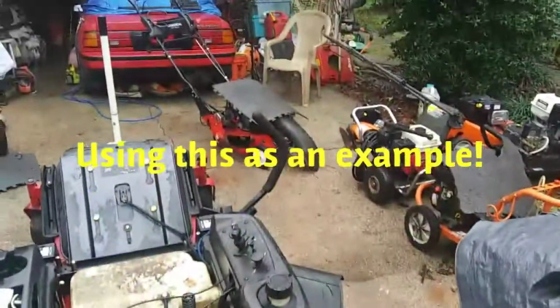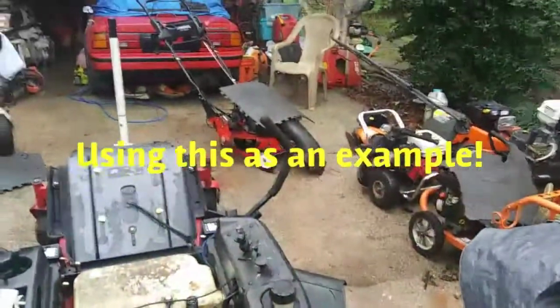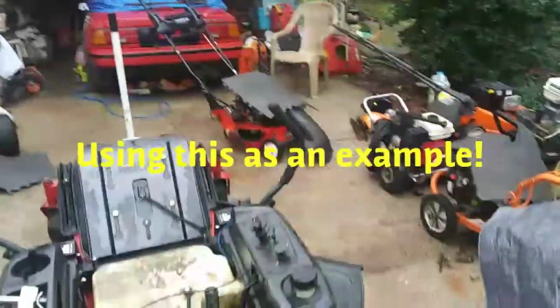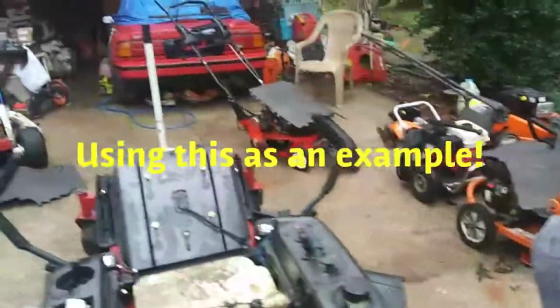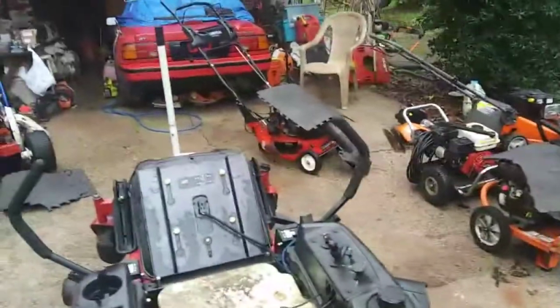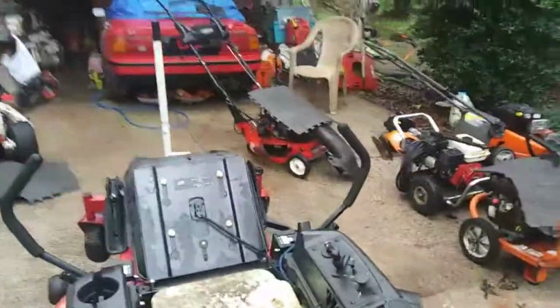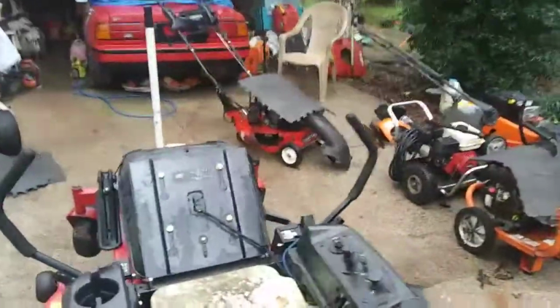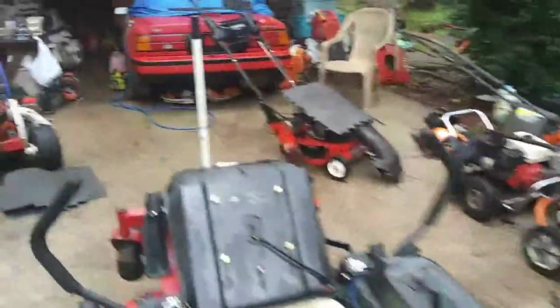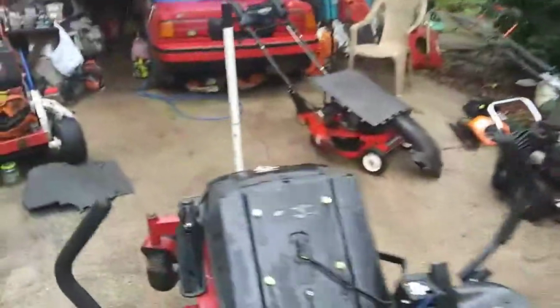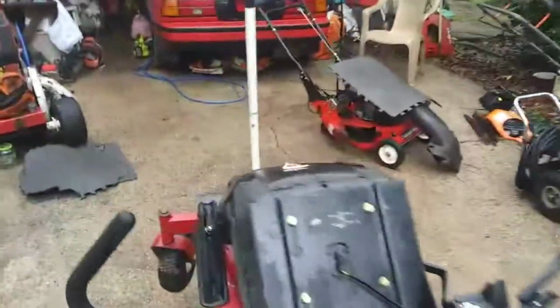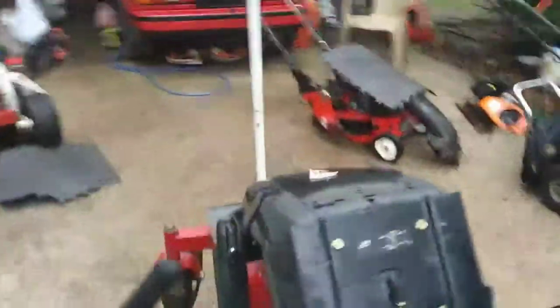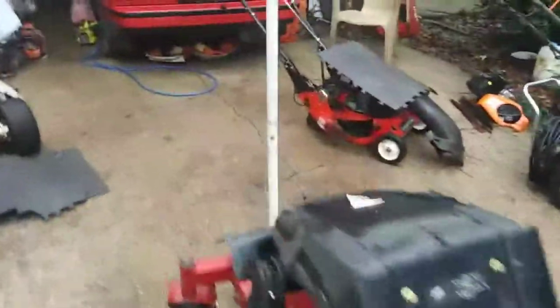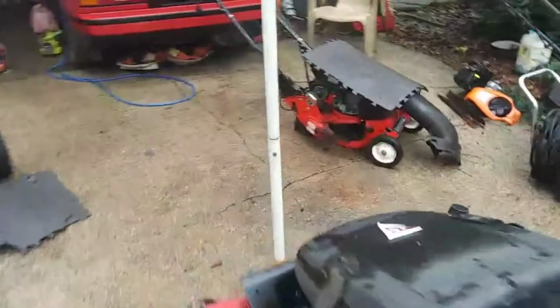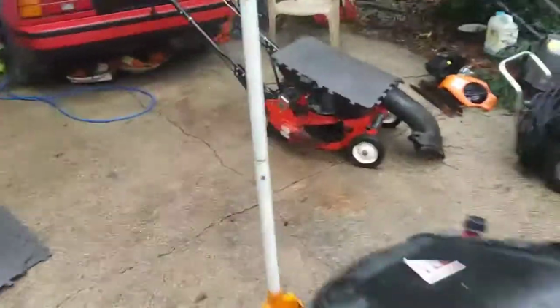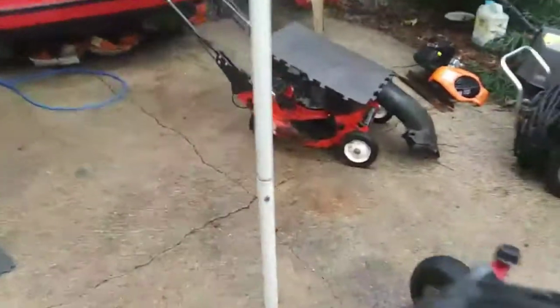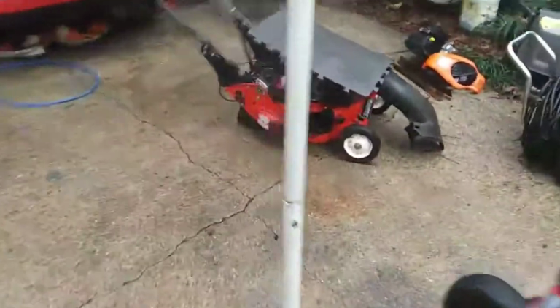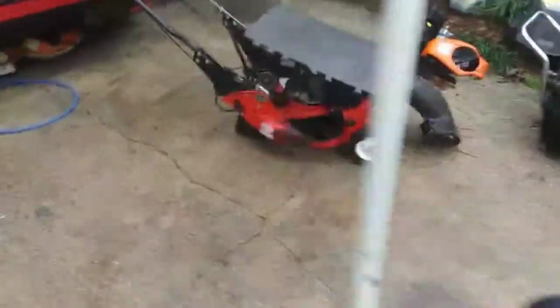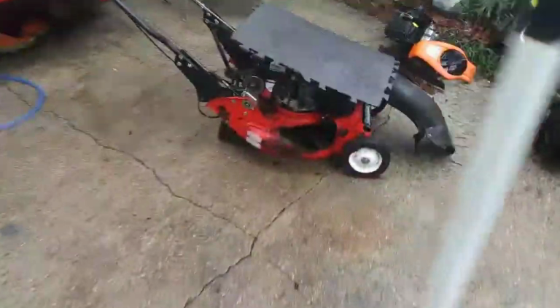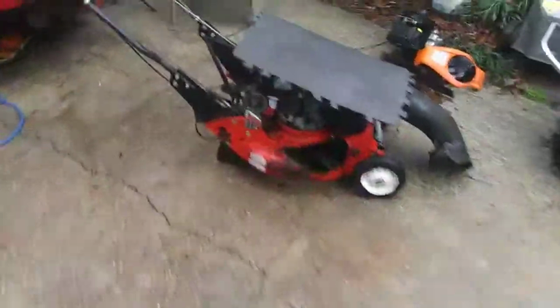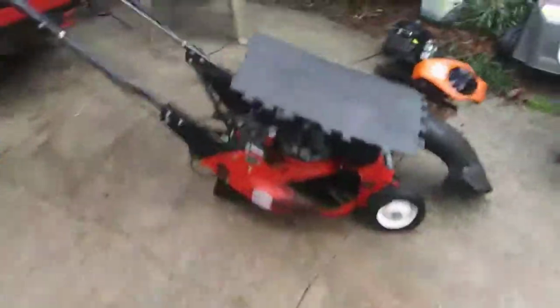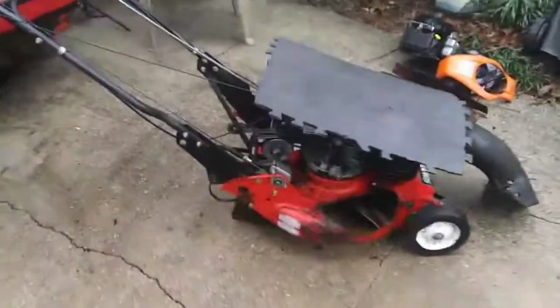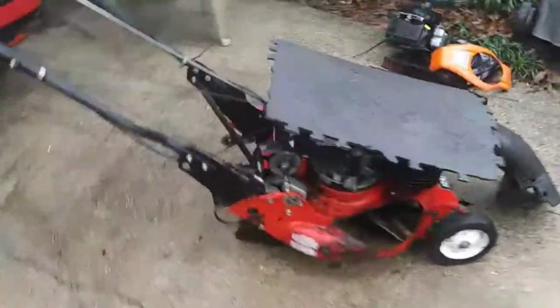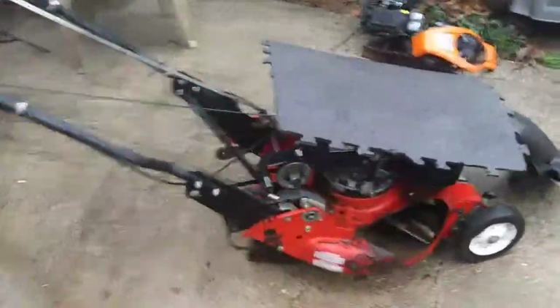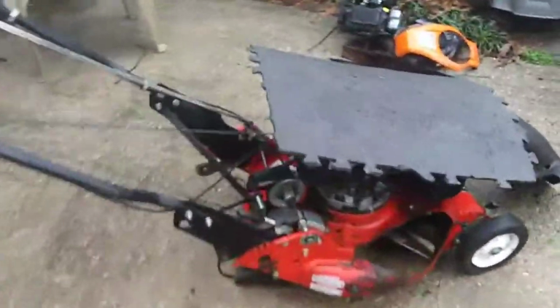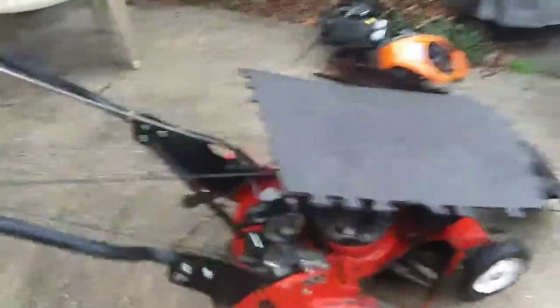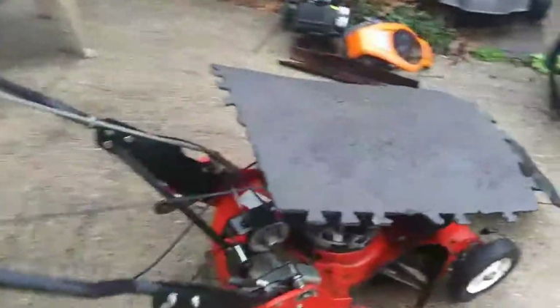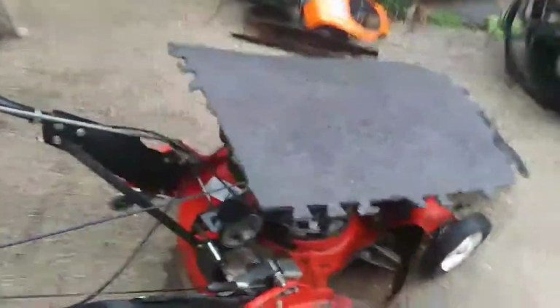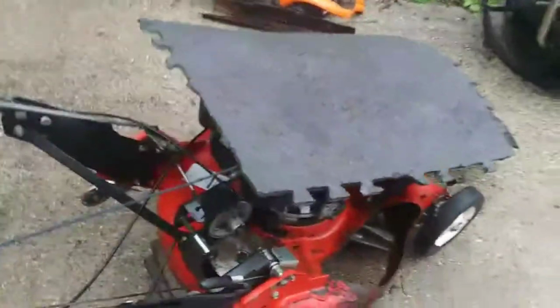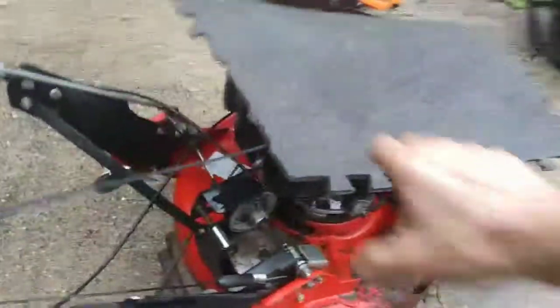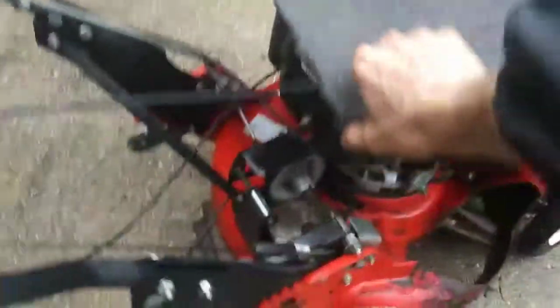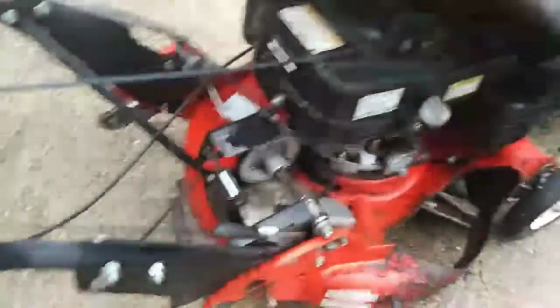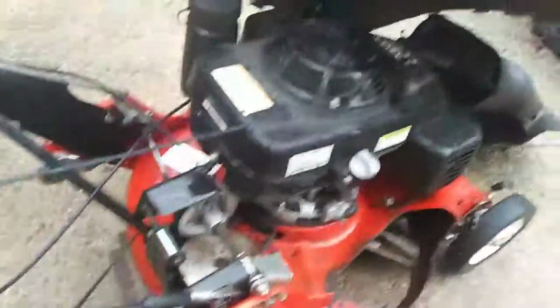We've got a Snapper that we're putting a new transmission in. This is the old high-vac.